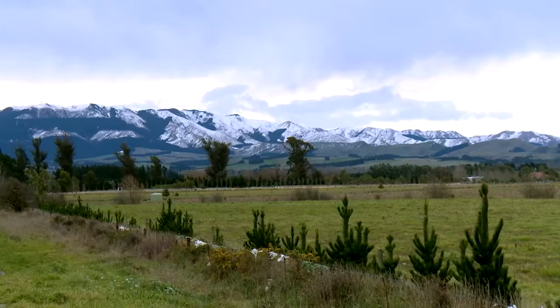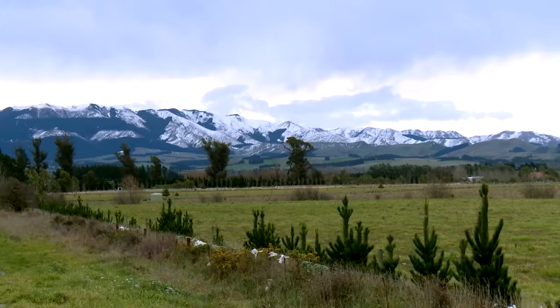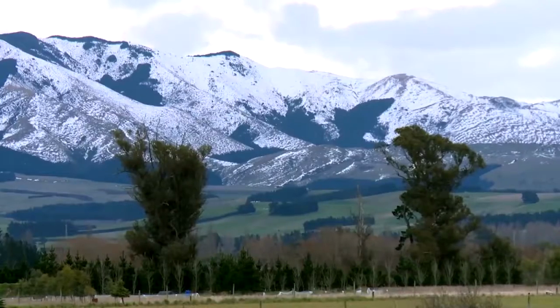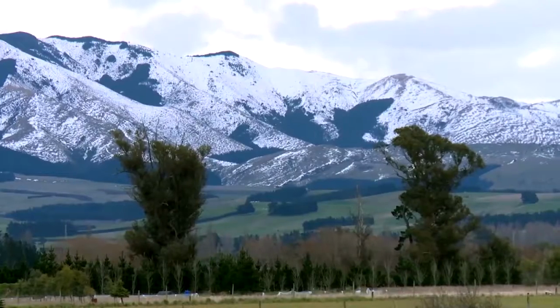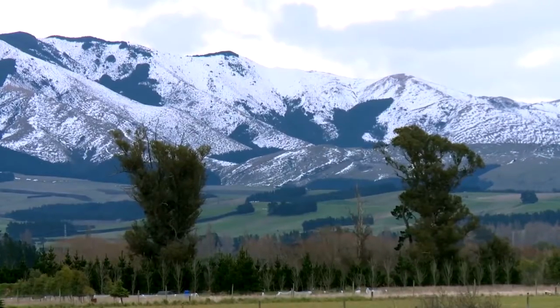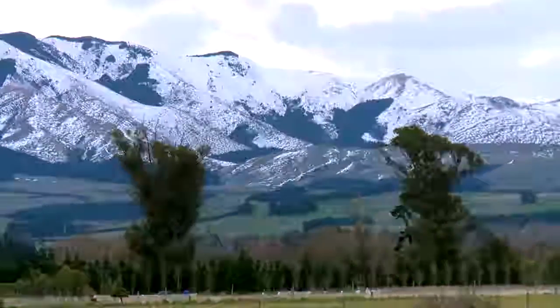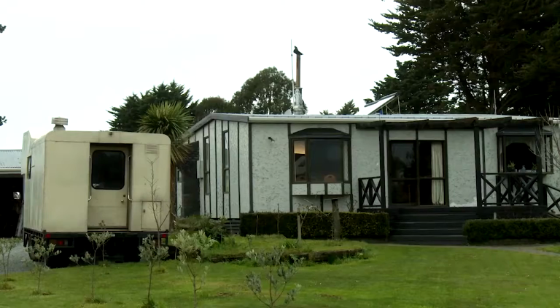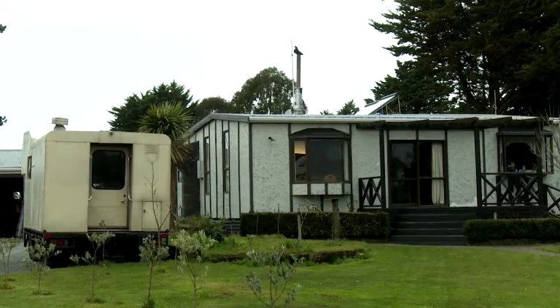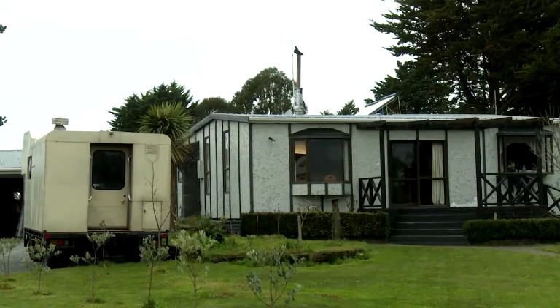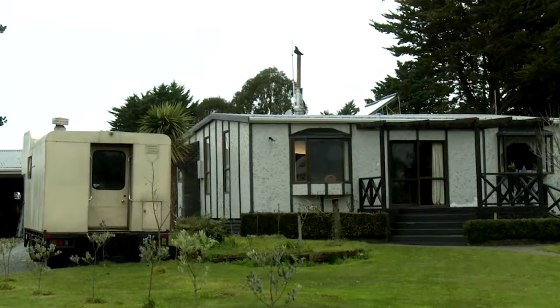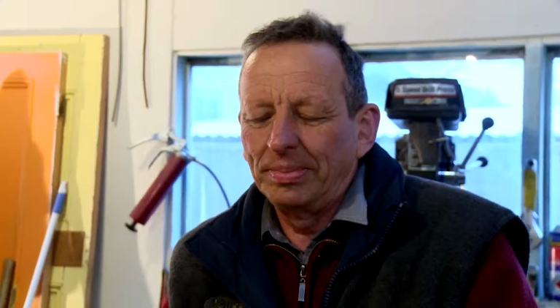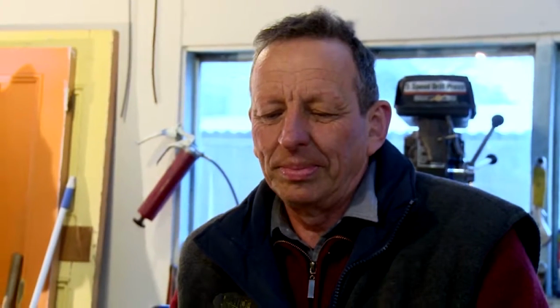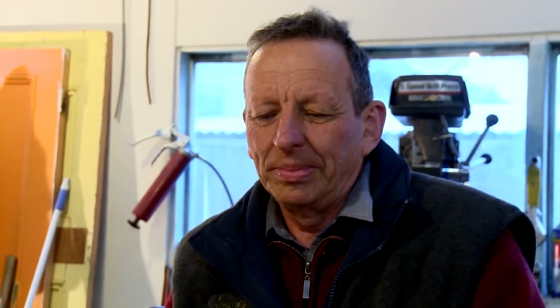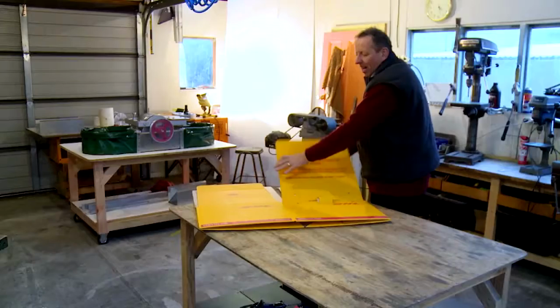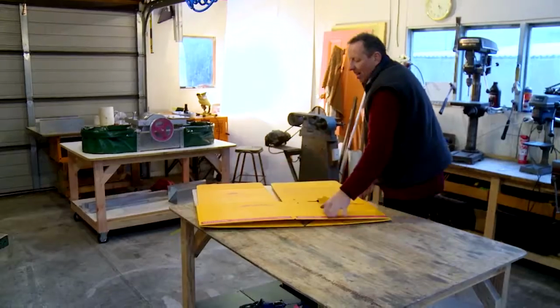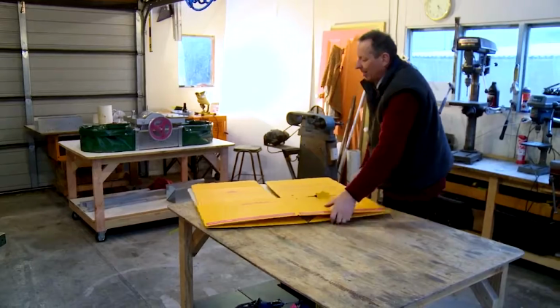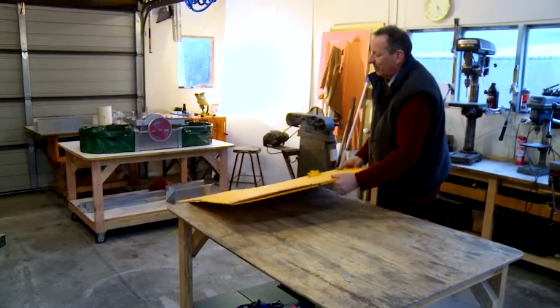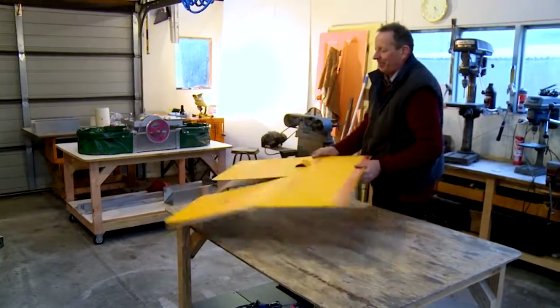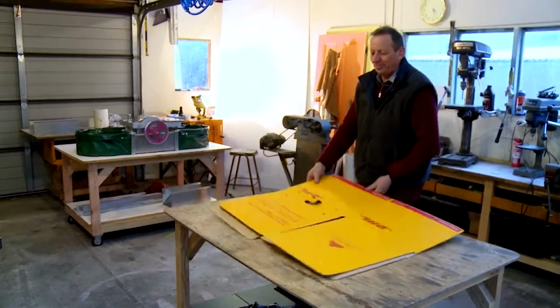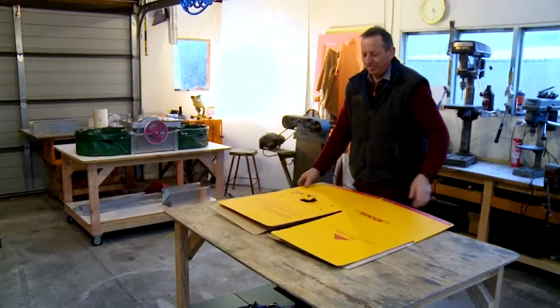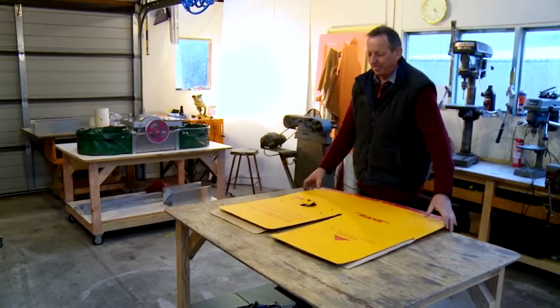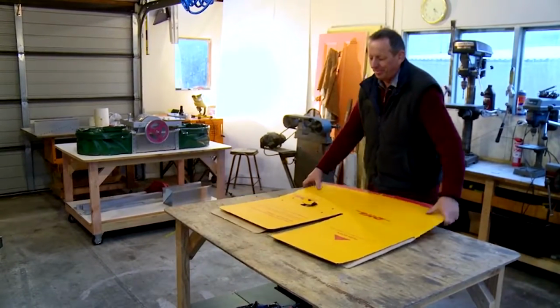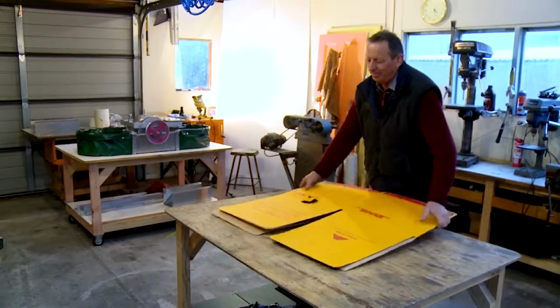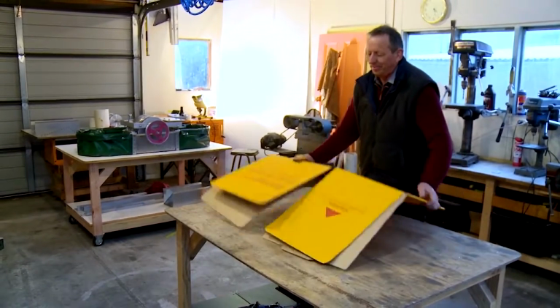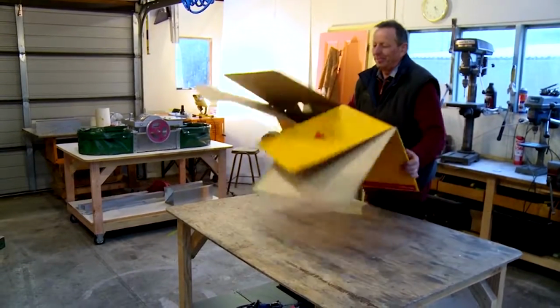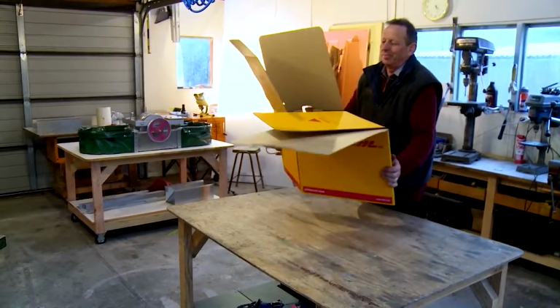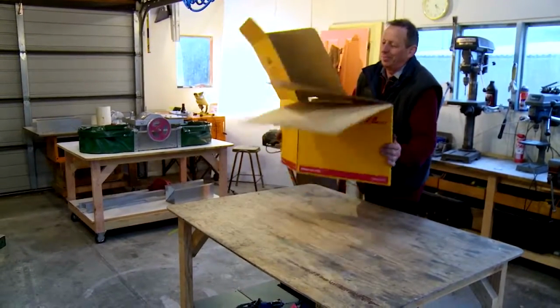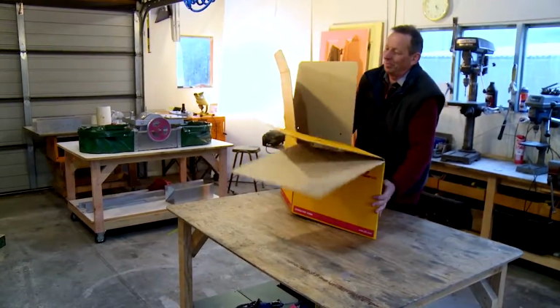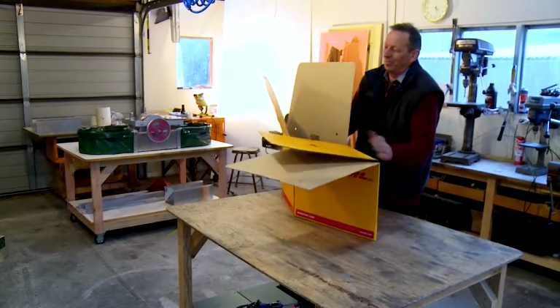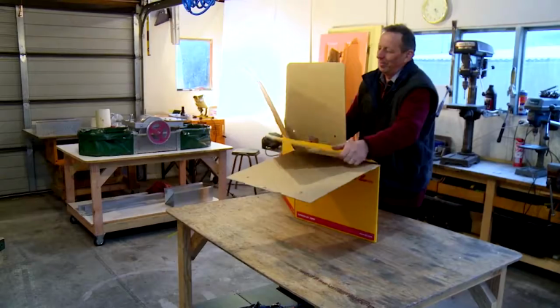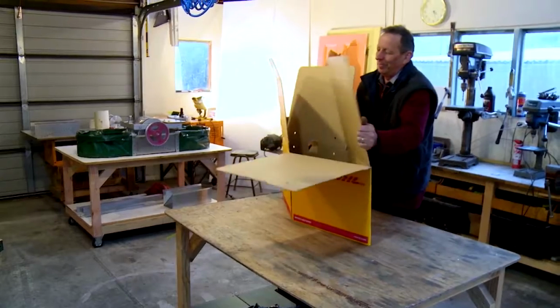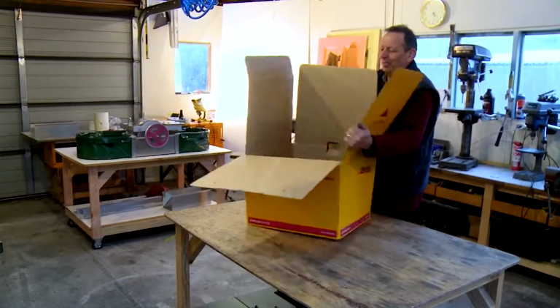In his workshop just outside Christchurch, Mark Landers got his hands on a jumbo box and is determined to find a way to send his massive papermaking machine to Africa.